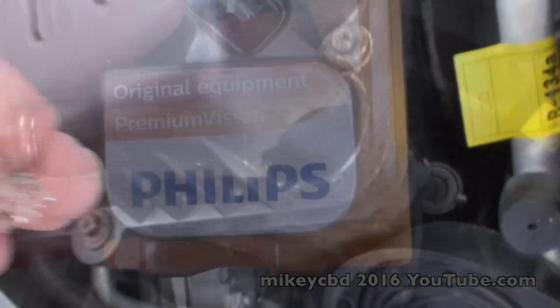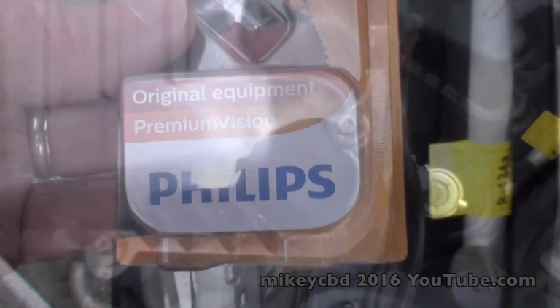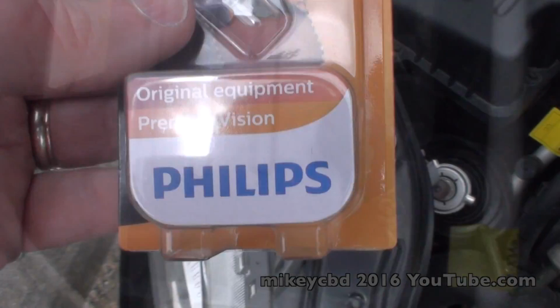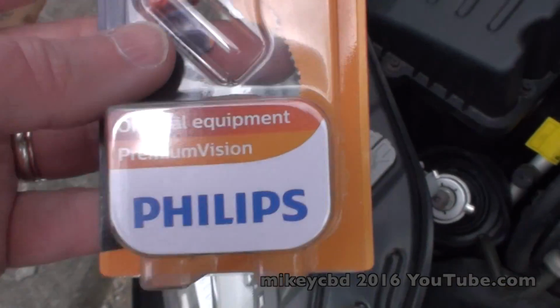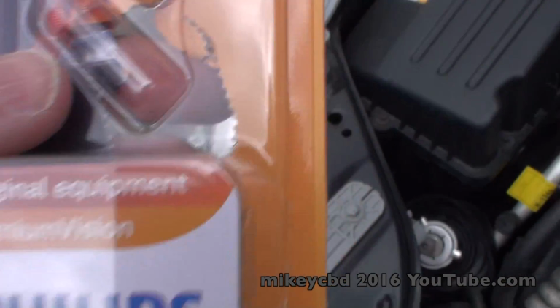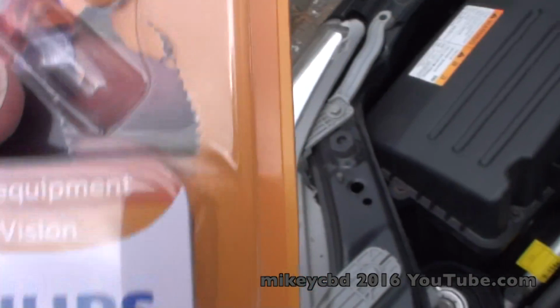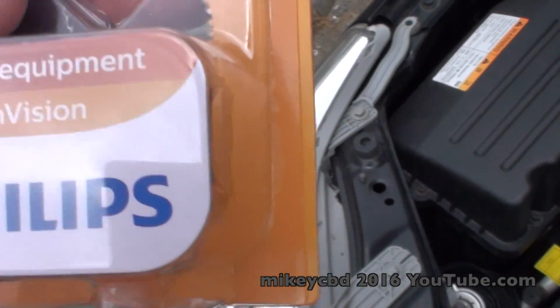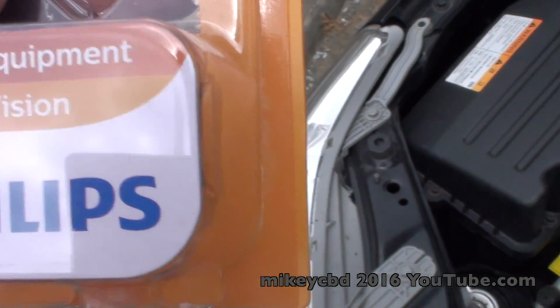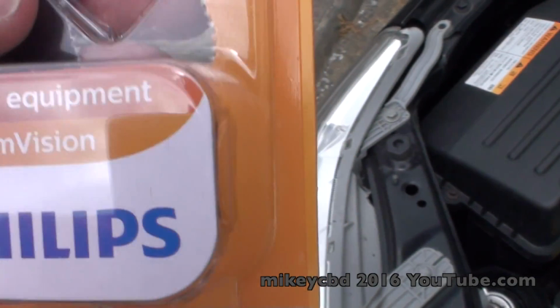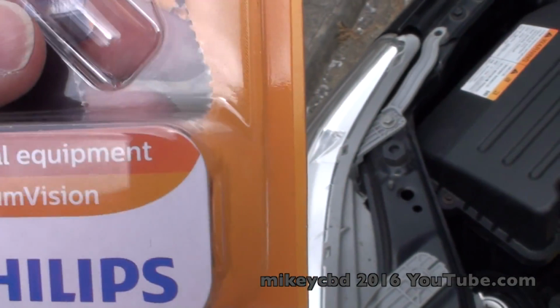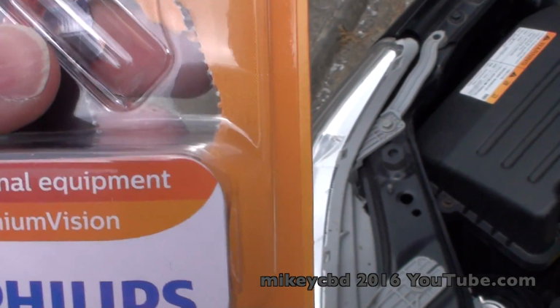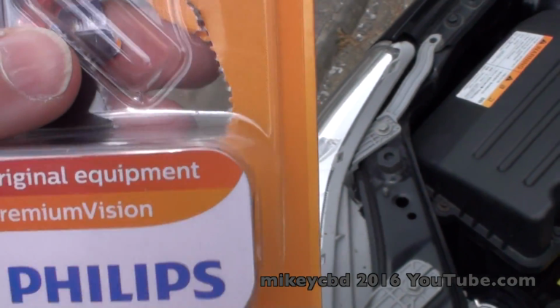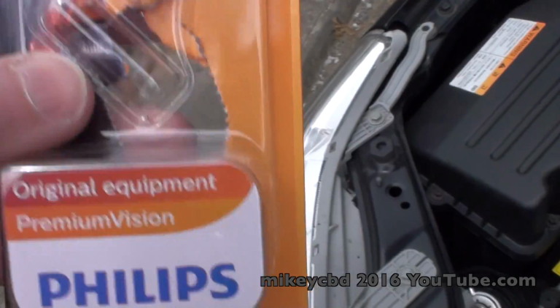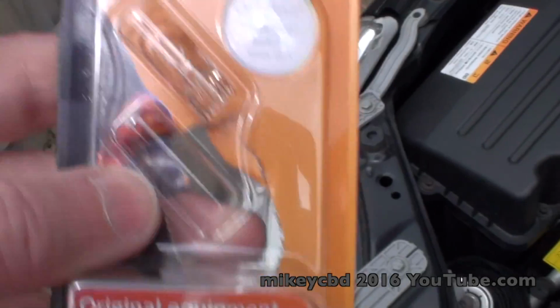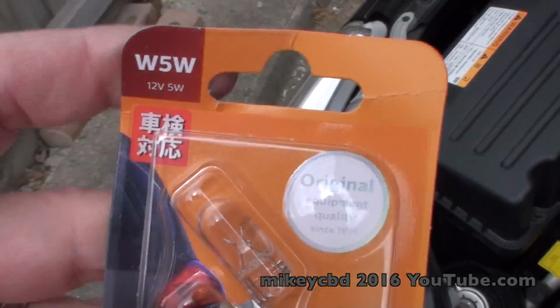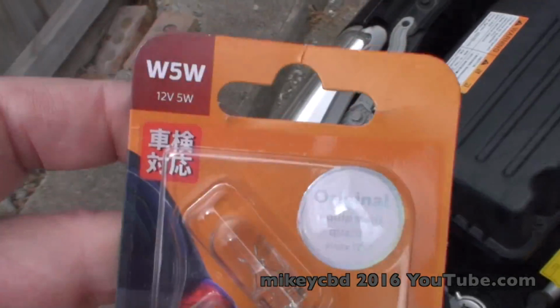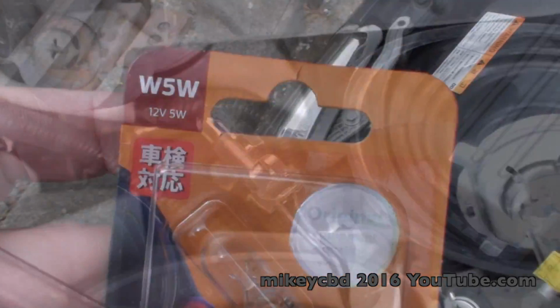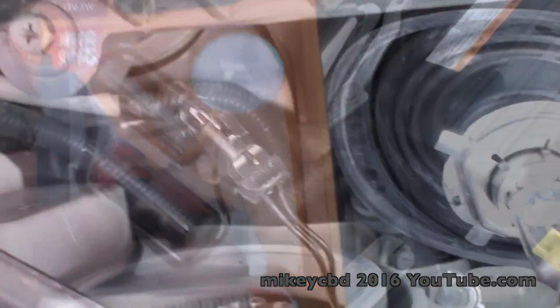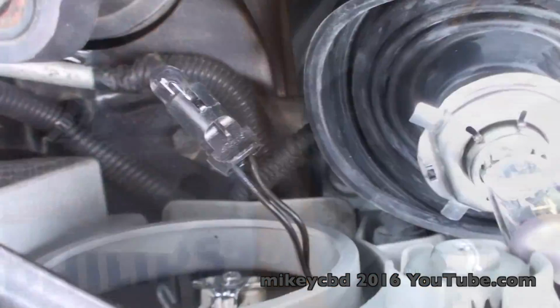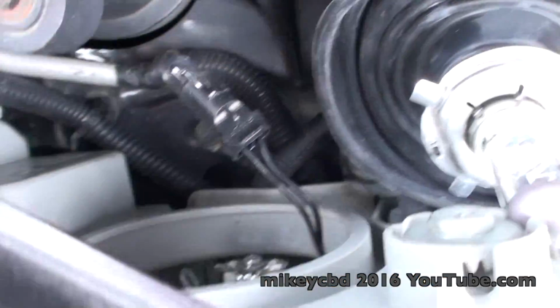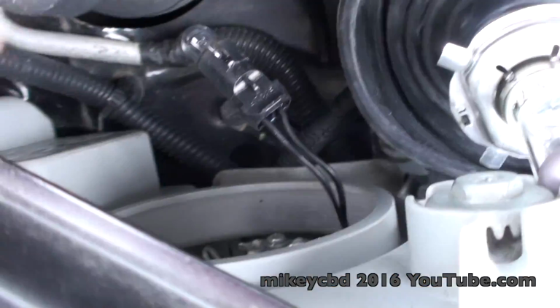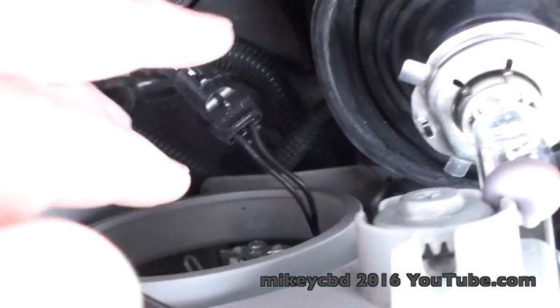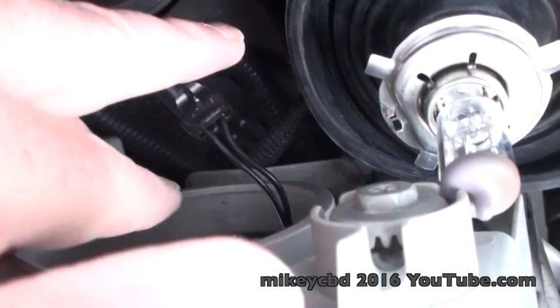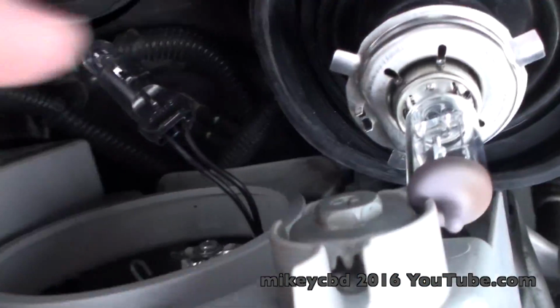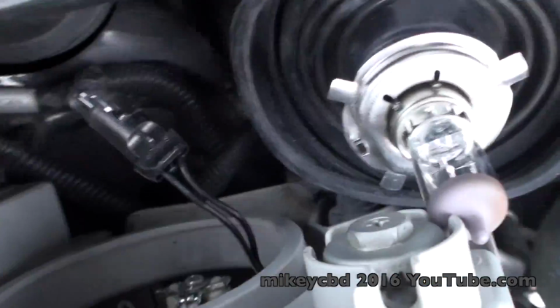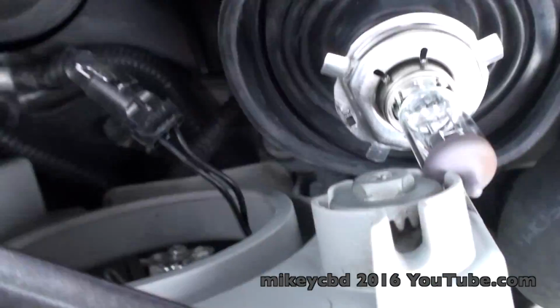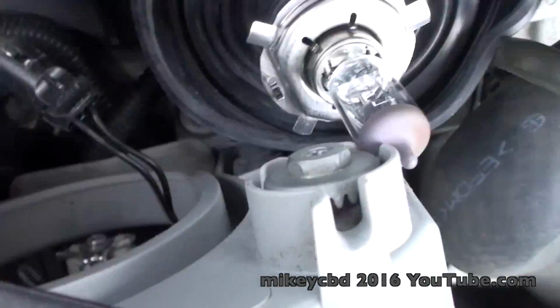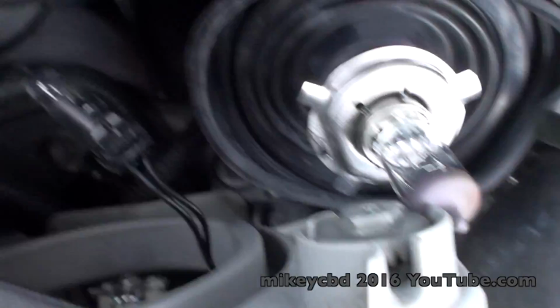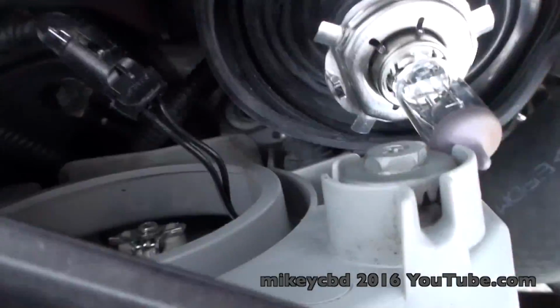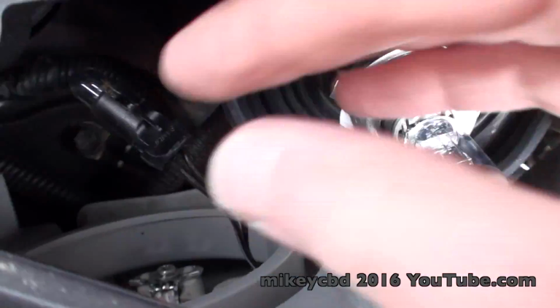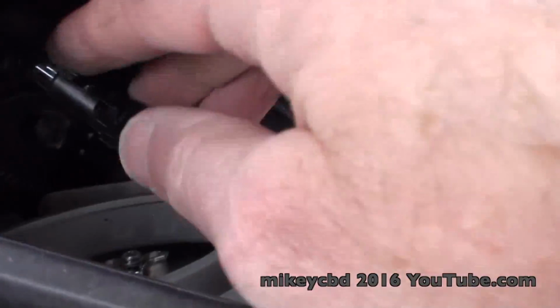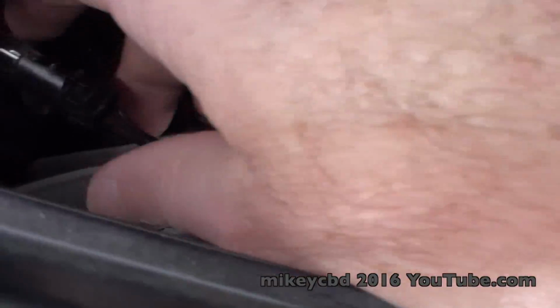This is a Philips 12V 5W bulb. I'll just put a new one in, and this should just slide back in.